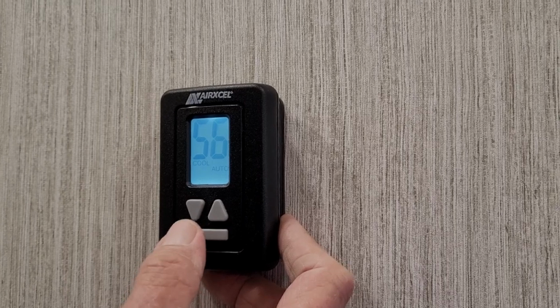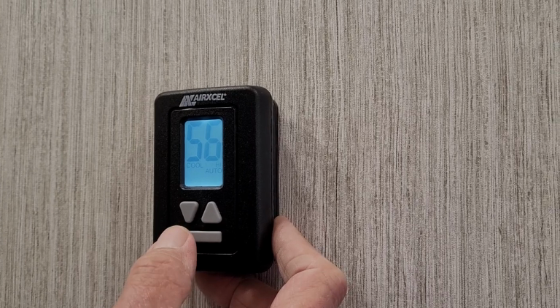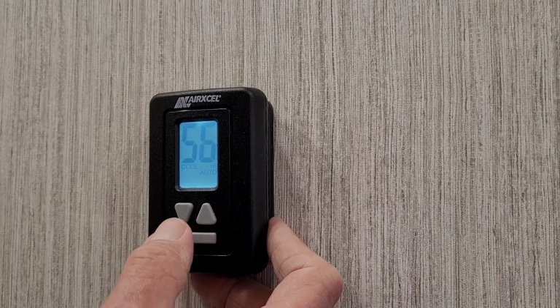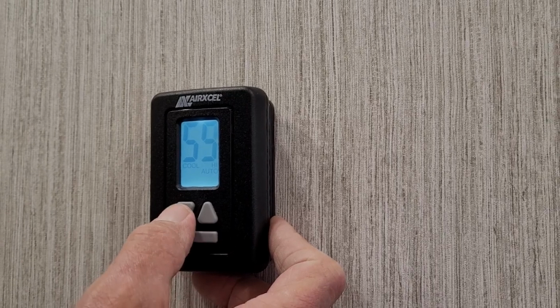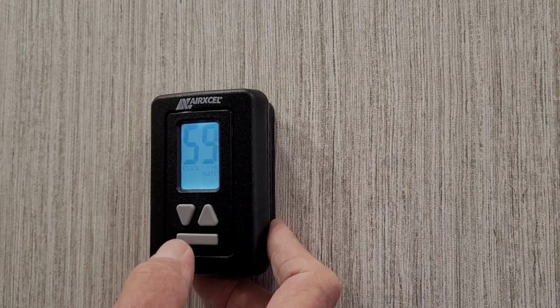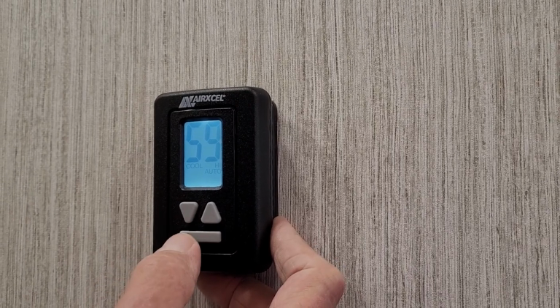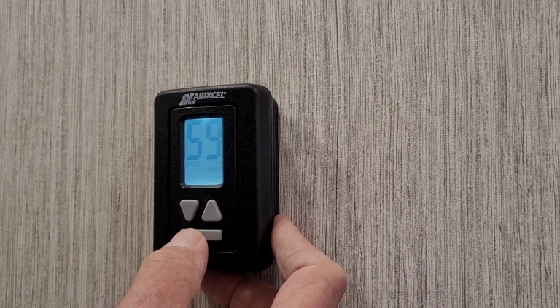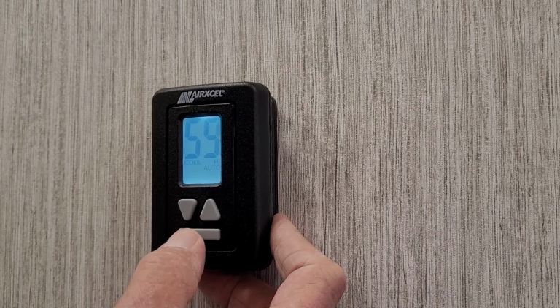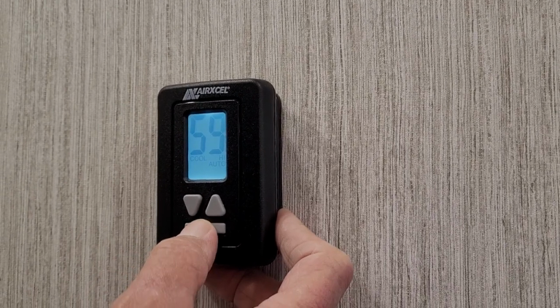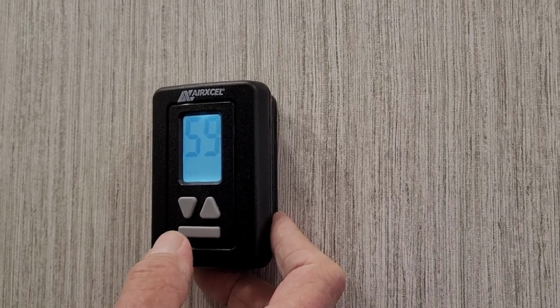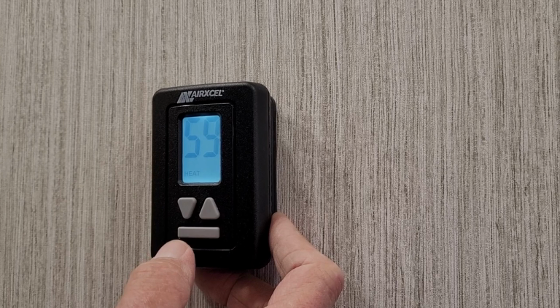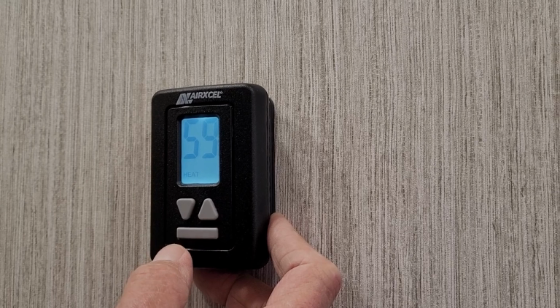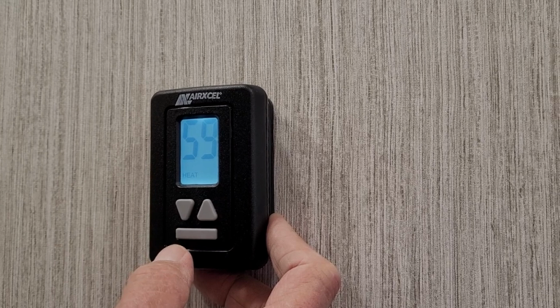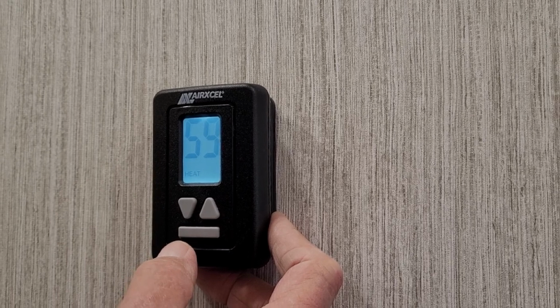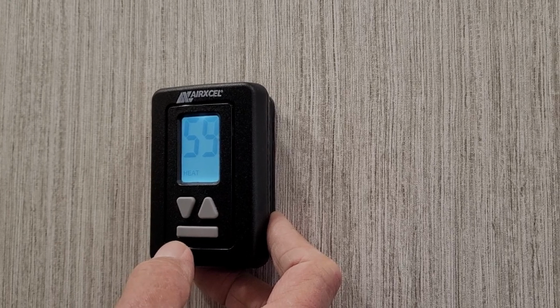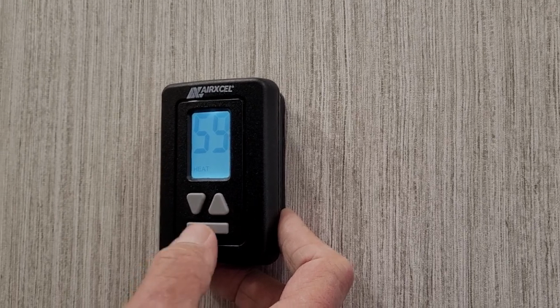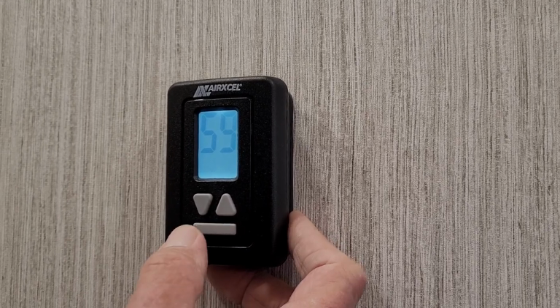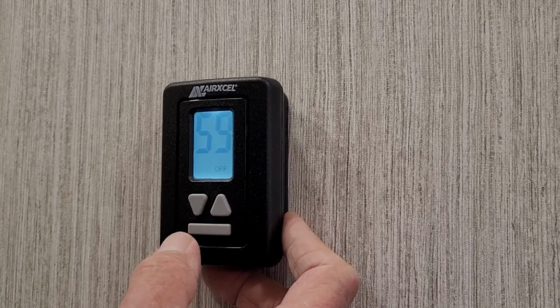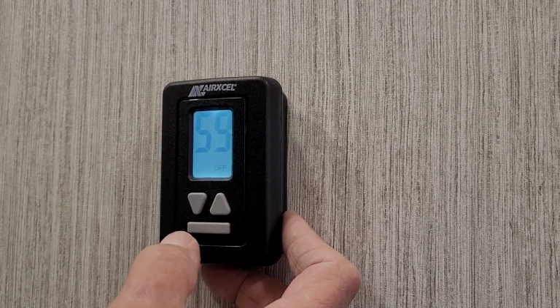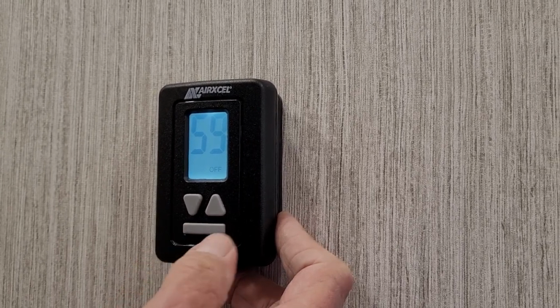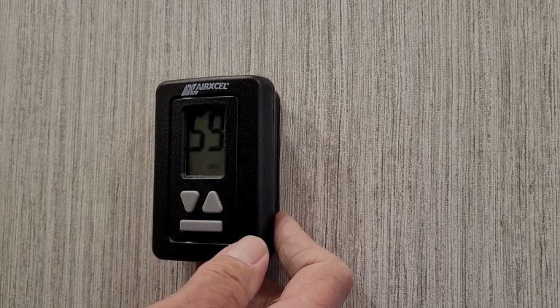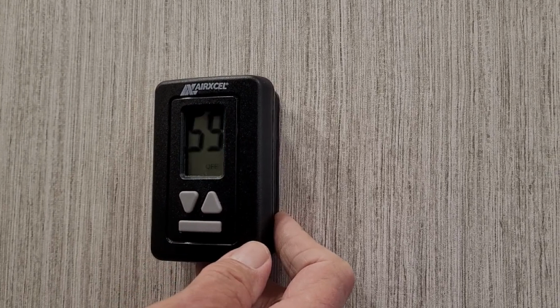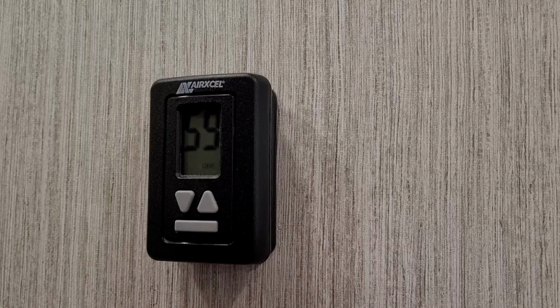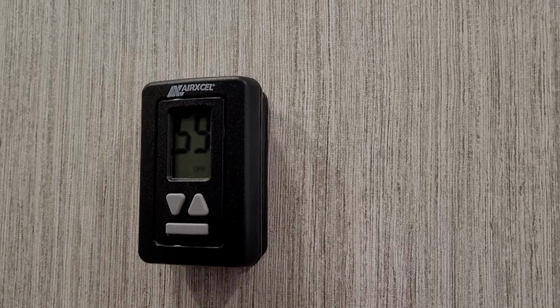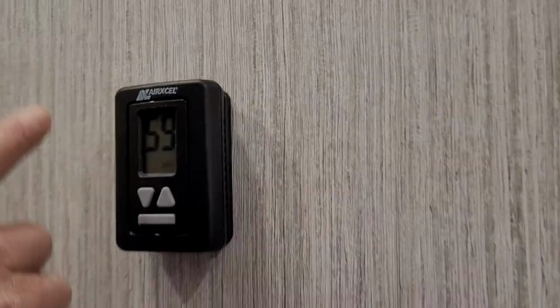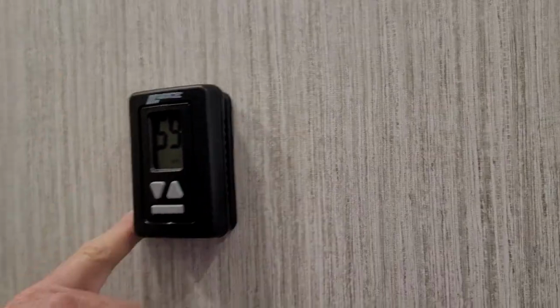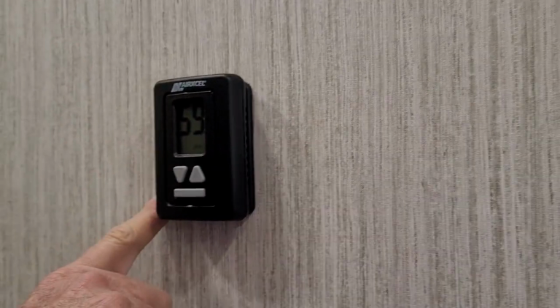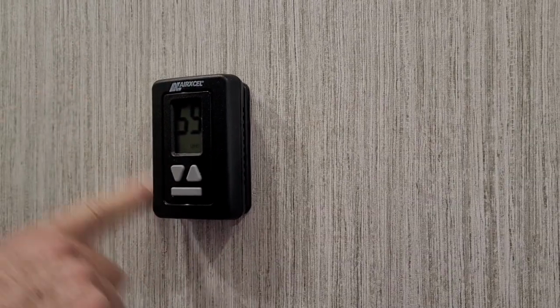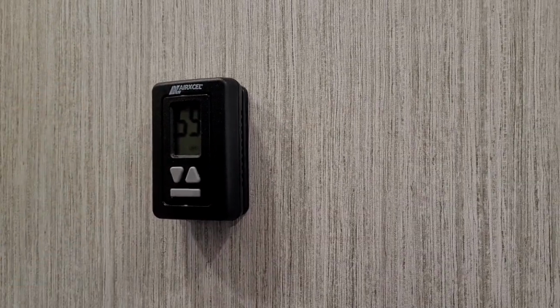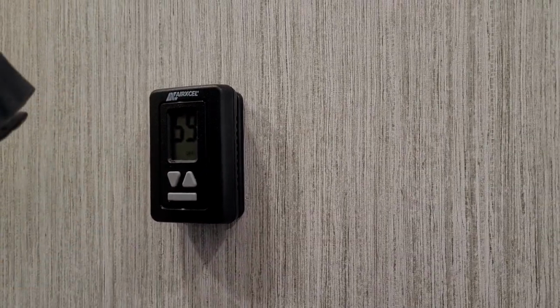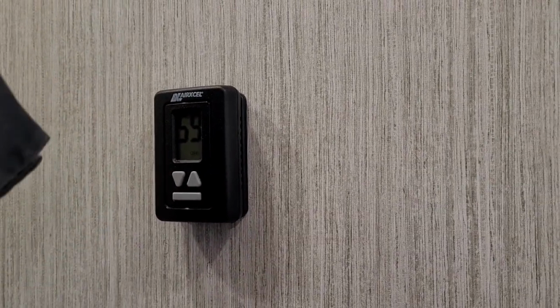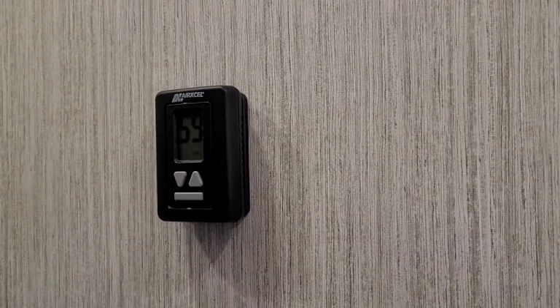Then AC high. You'll dial your temperature down for it. Hit the mode button one more time and it shows you the heat setting in the lower left-hand corner. Hit it one more time and it shows off in the lower right-hand corner. This thermostat controls the living room air conditioner.